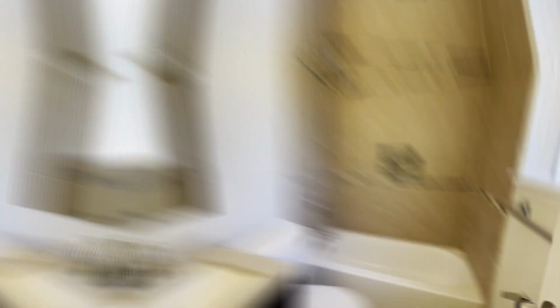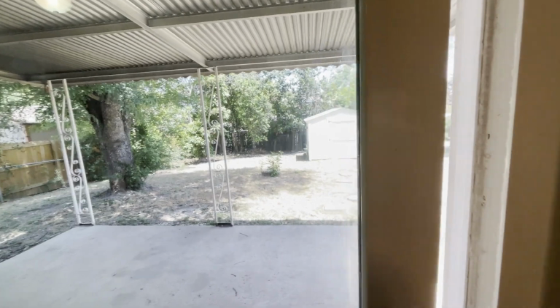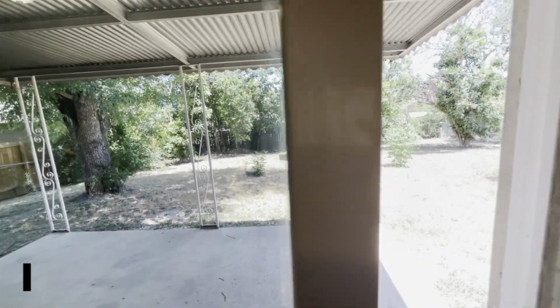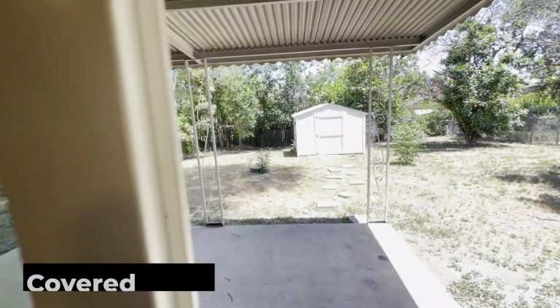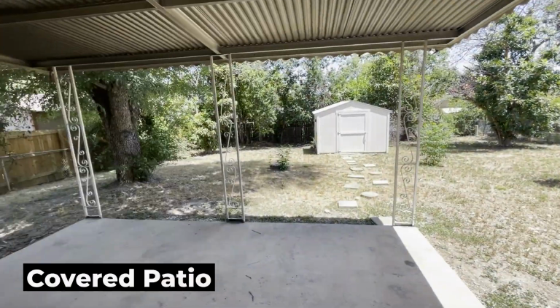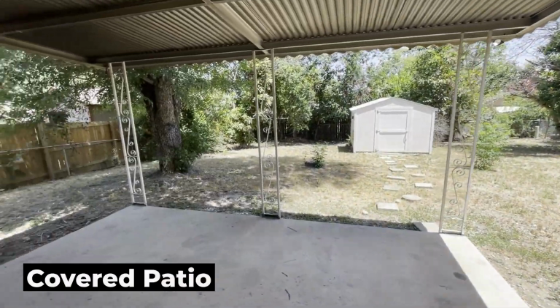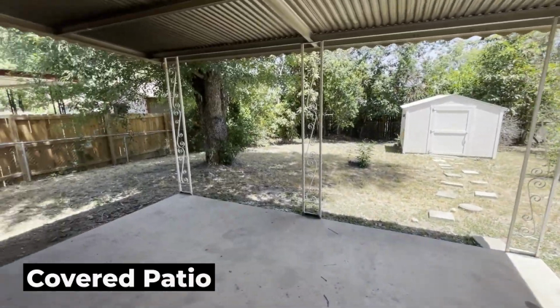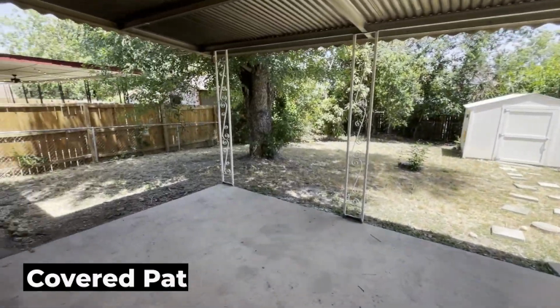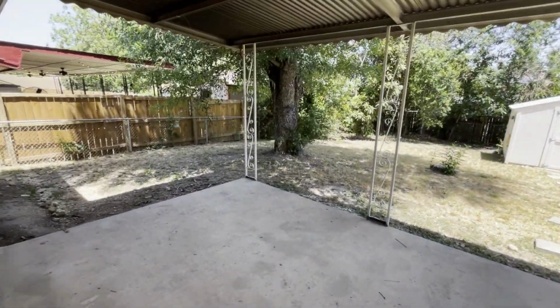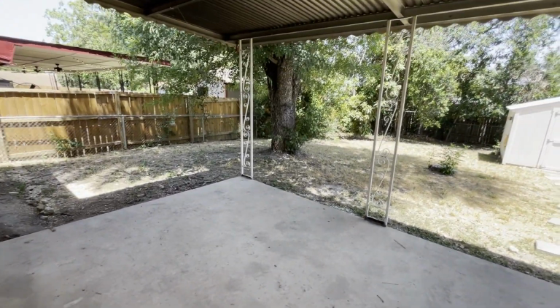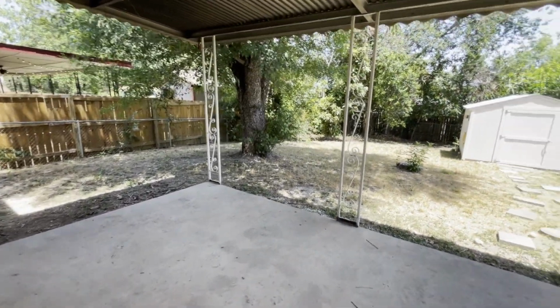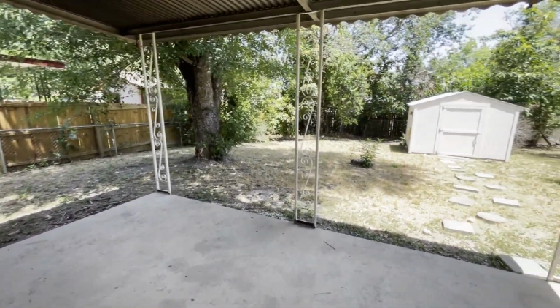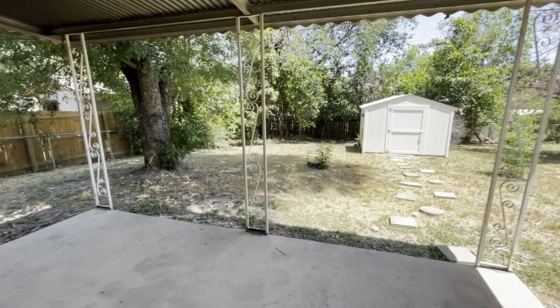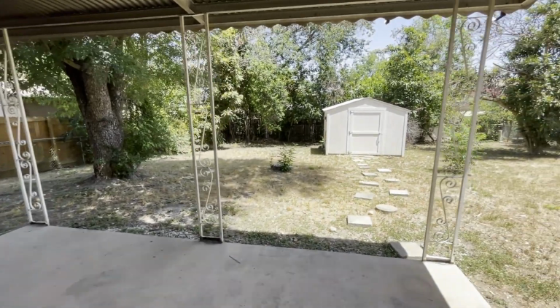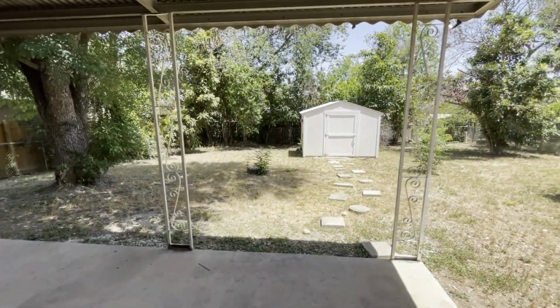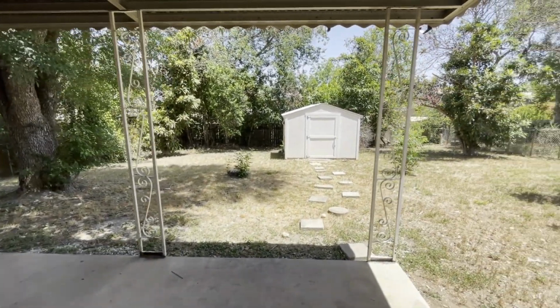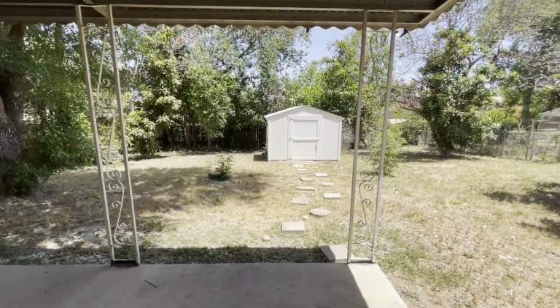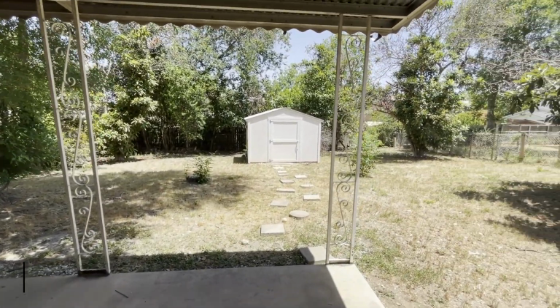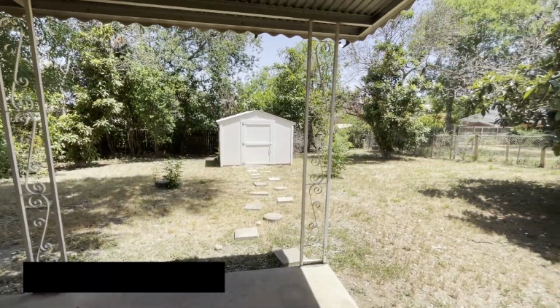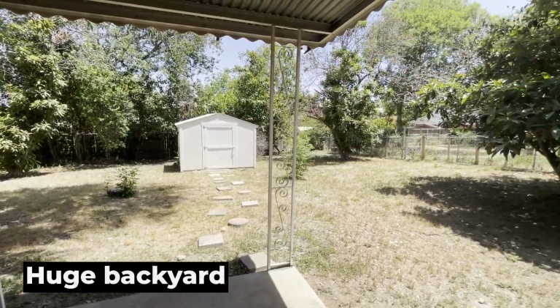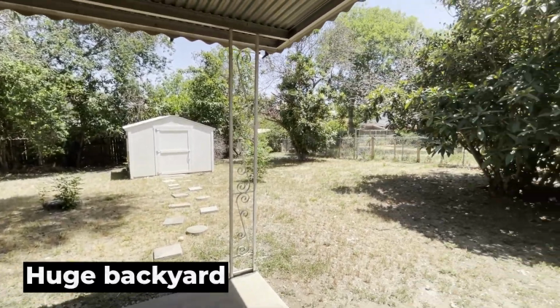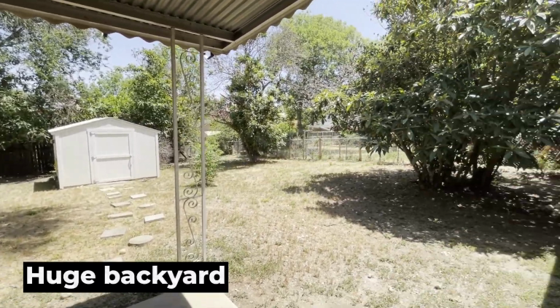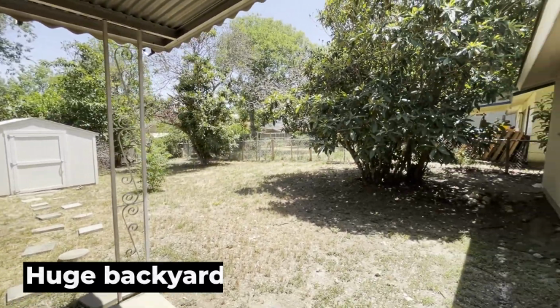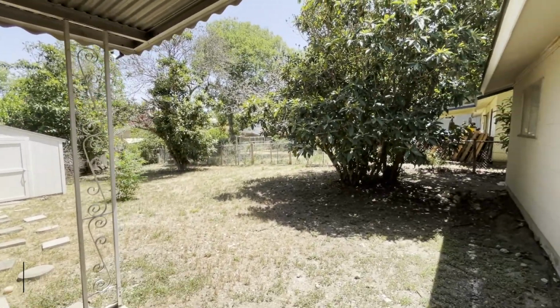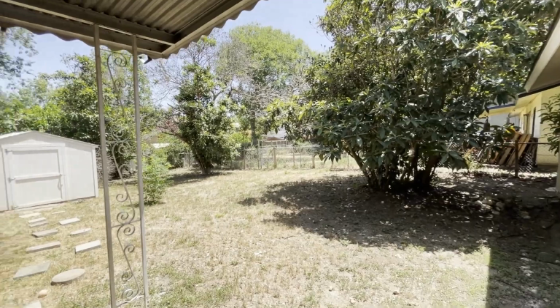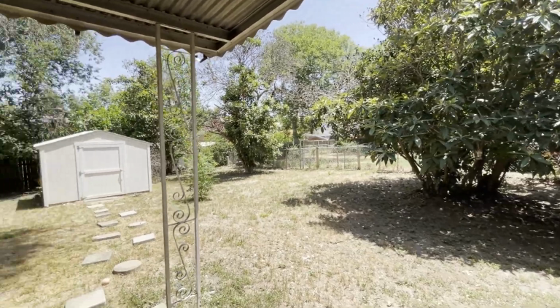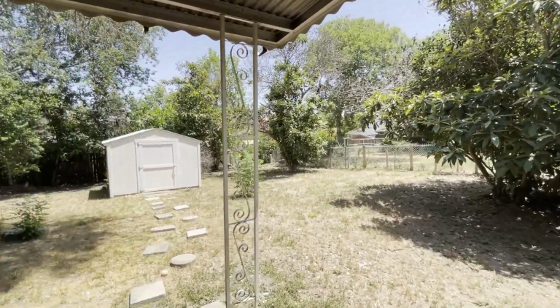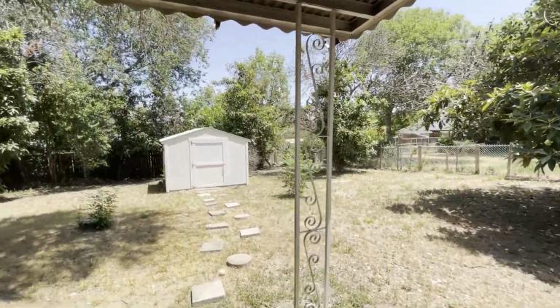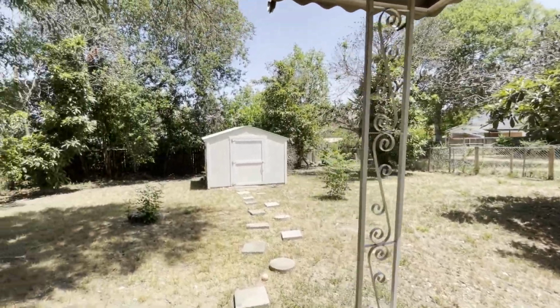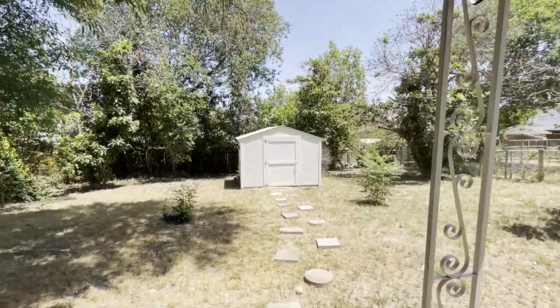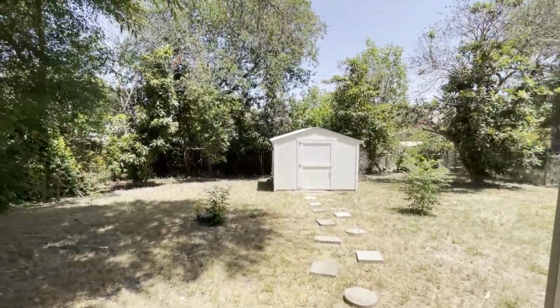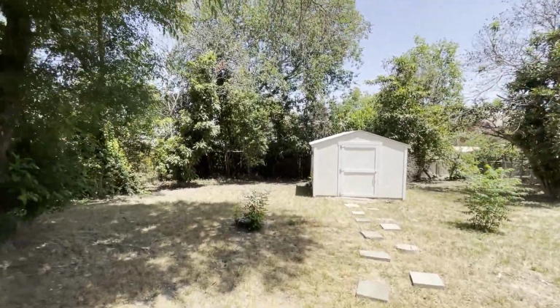So you have a covered patio in the backyard. Great-sized lot. The shed does convey with the home. A lot of natural, mature trees out here, so there's plenty of shade.